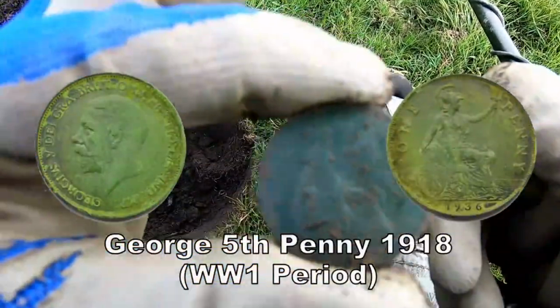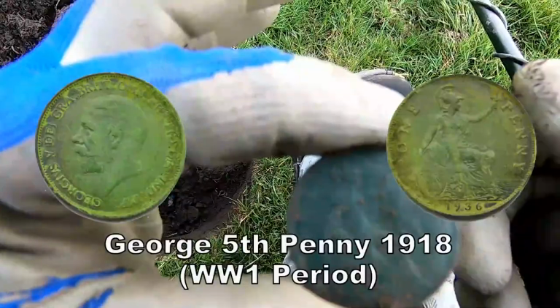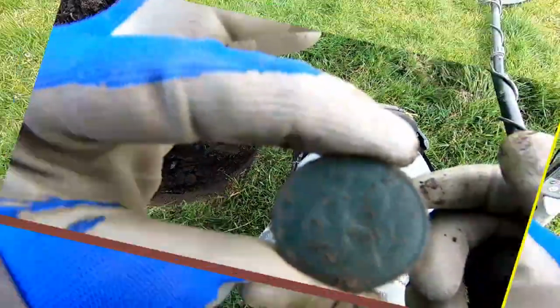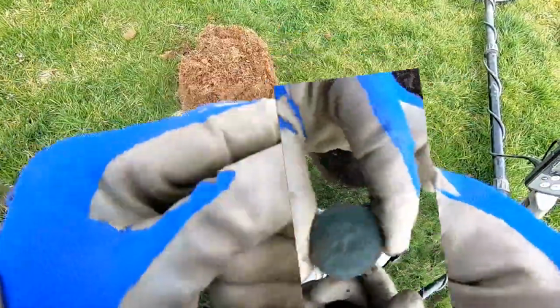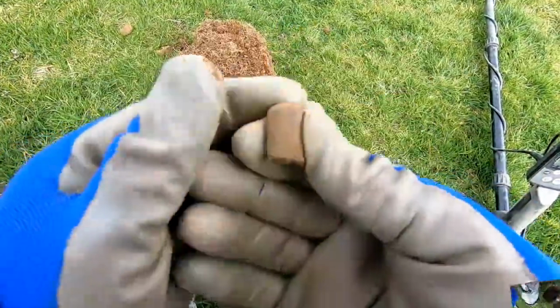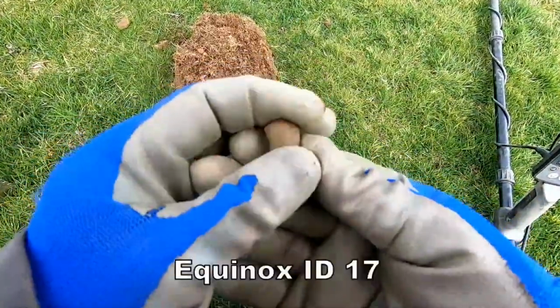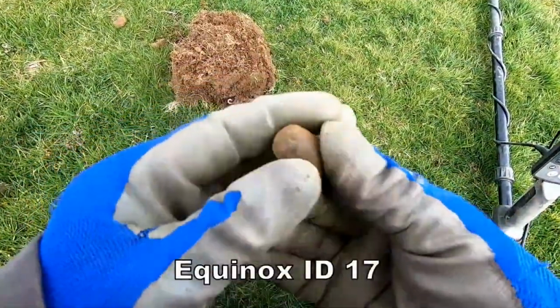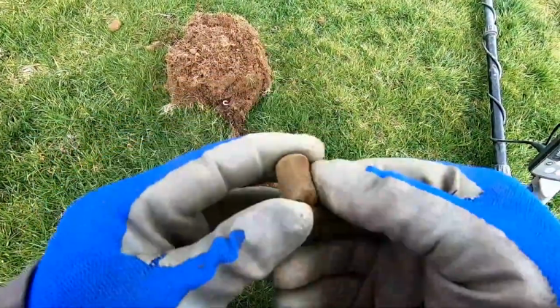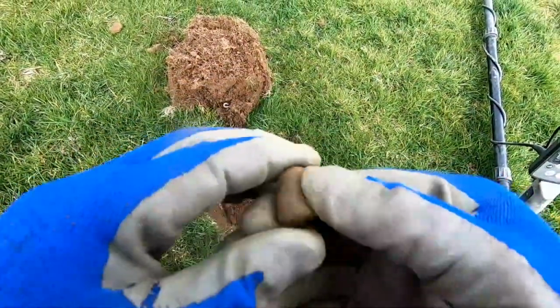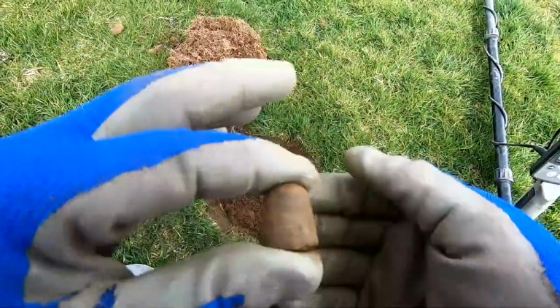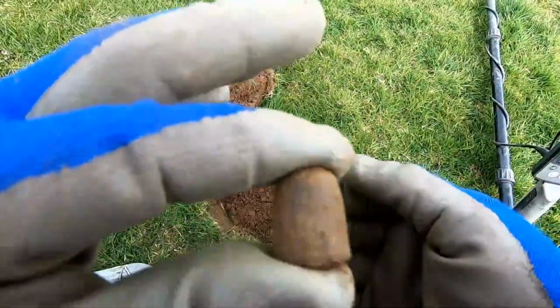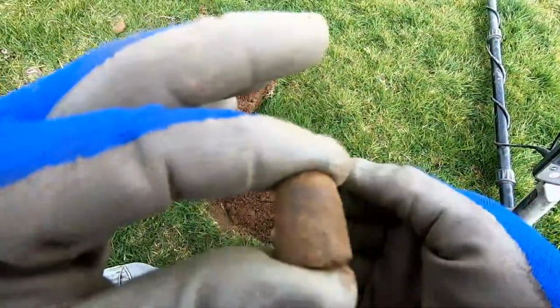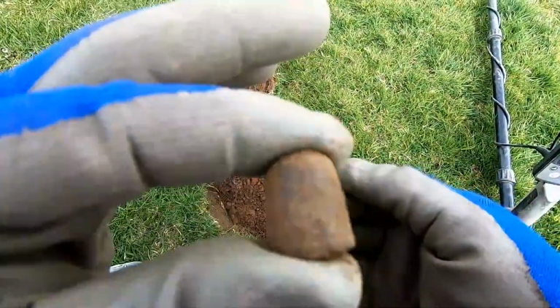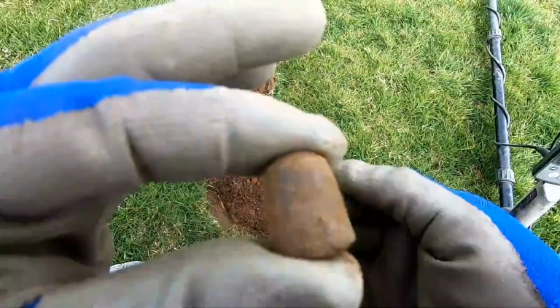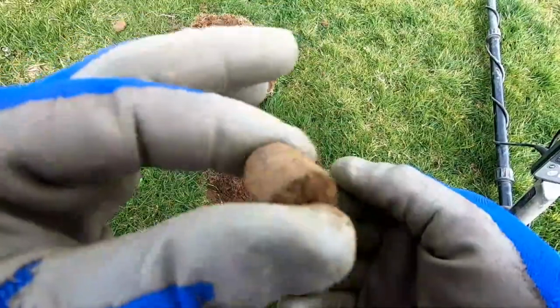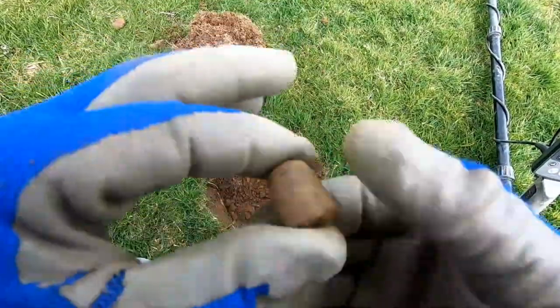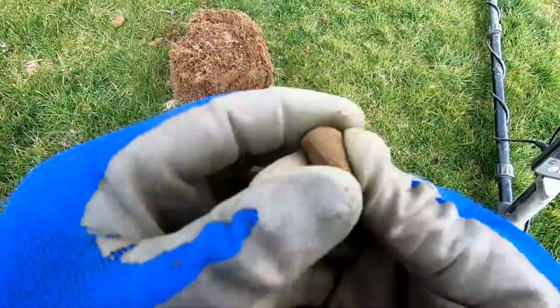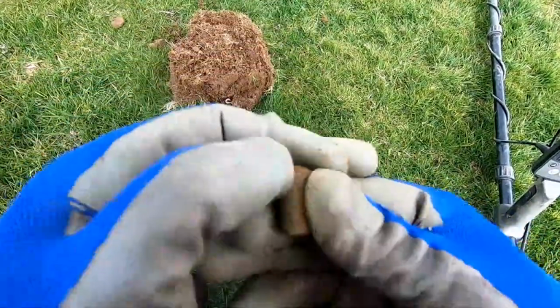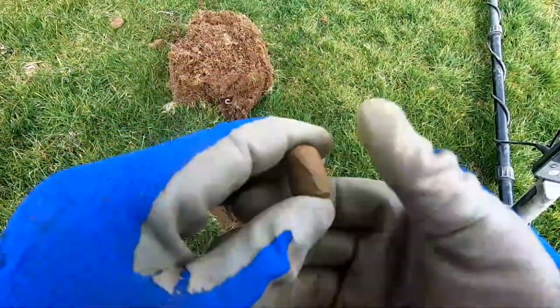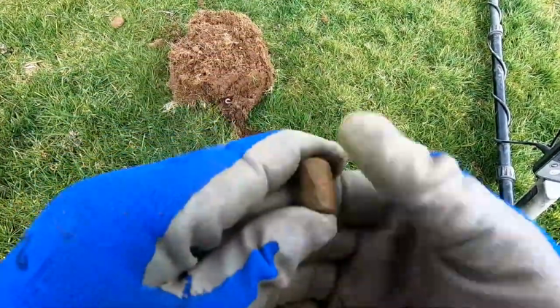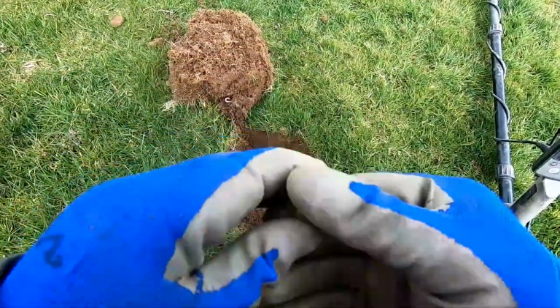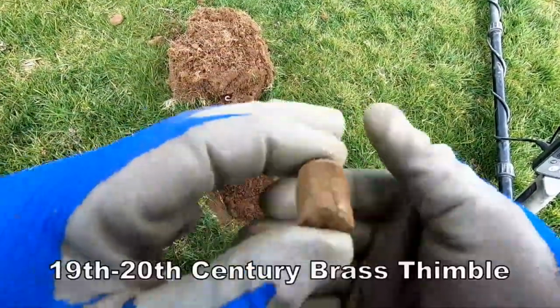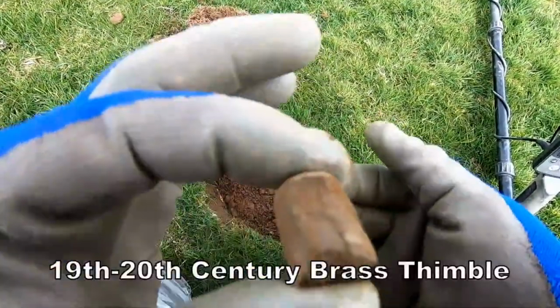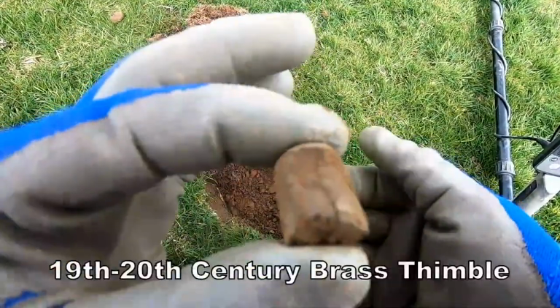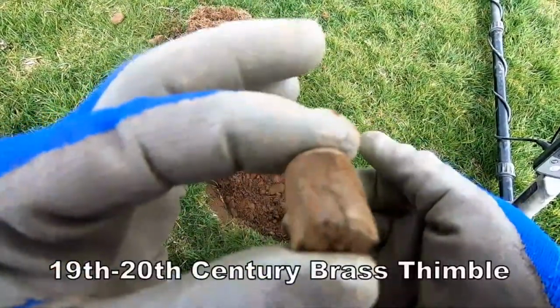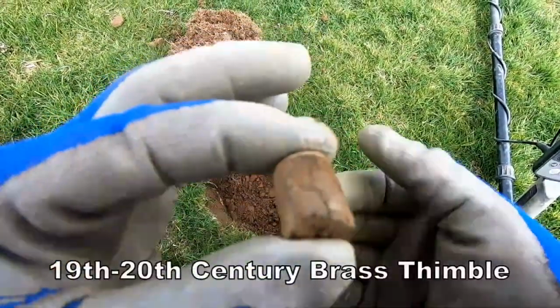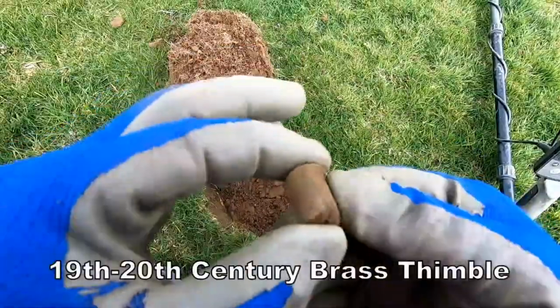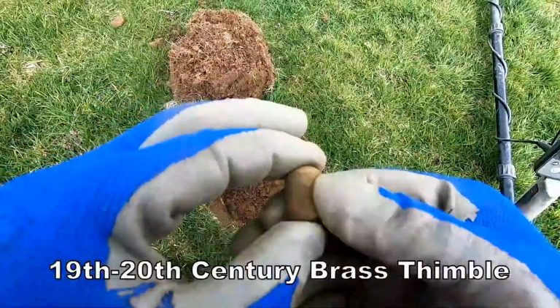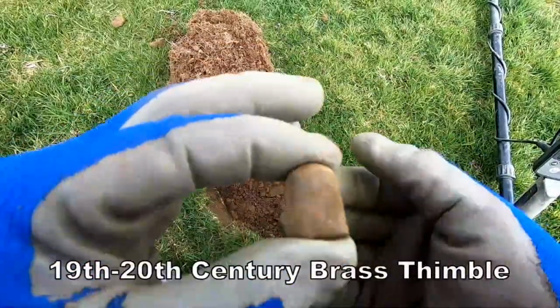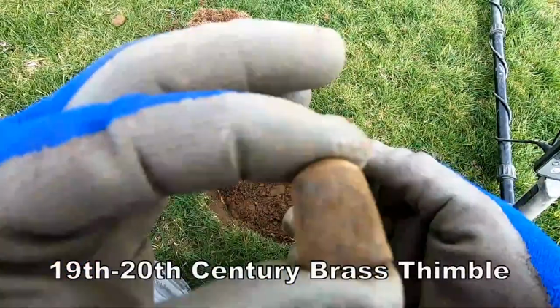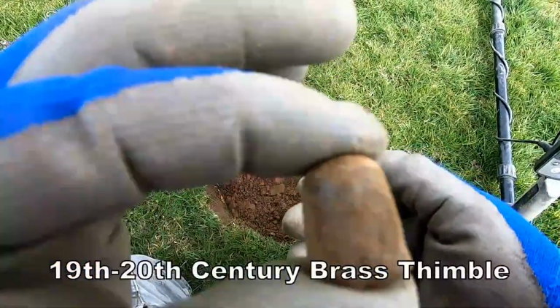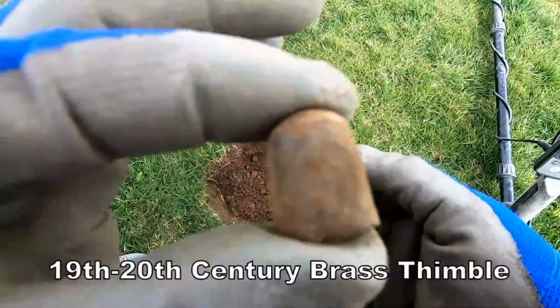It's just a thimble, not silver, but probably early 20th century thimble.